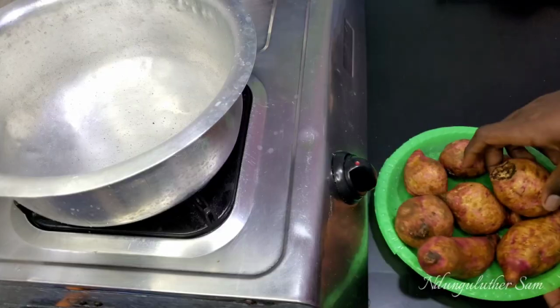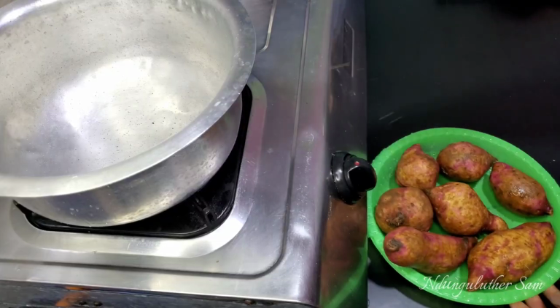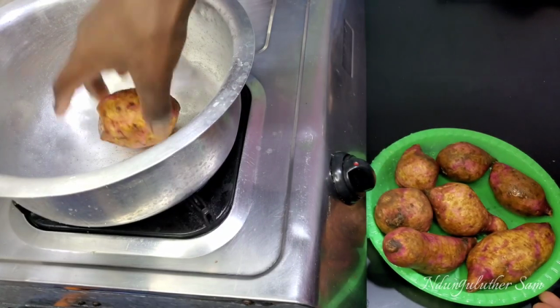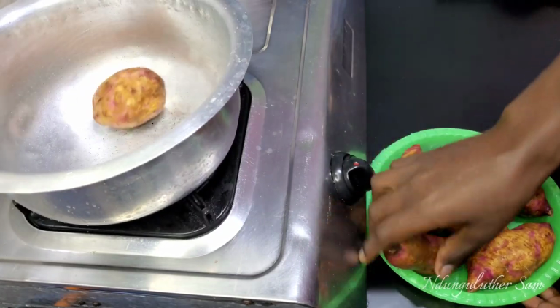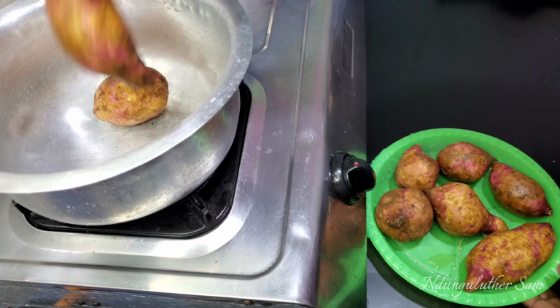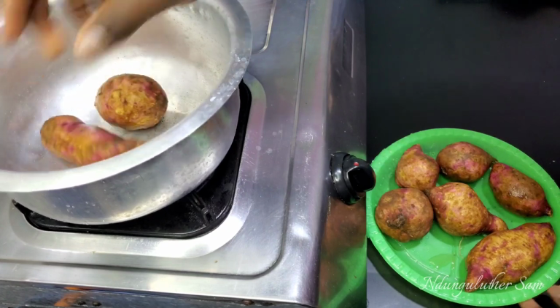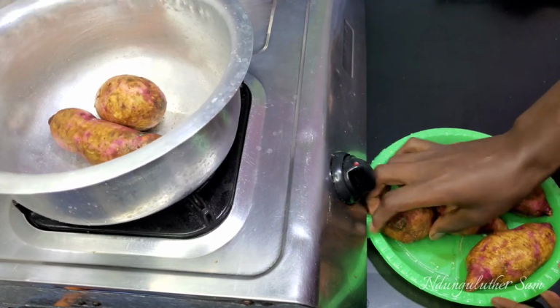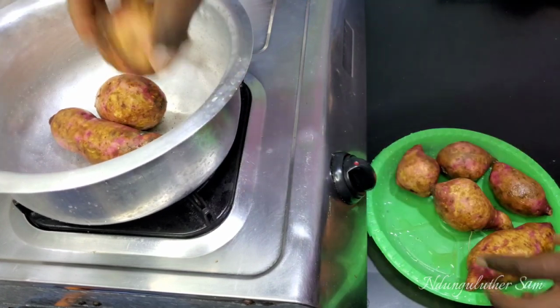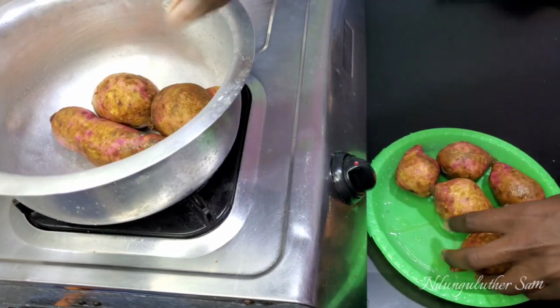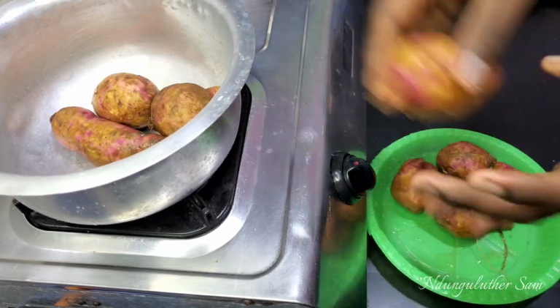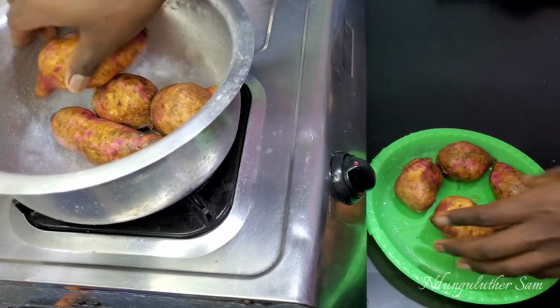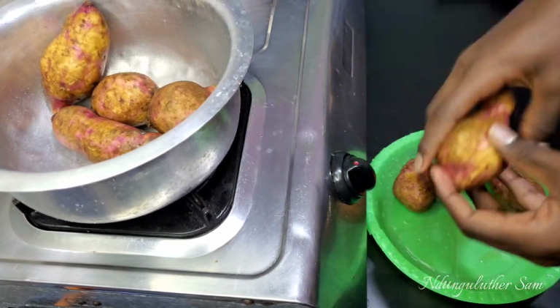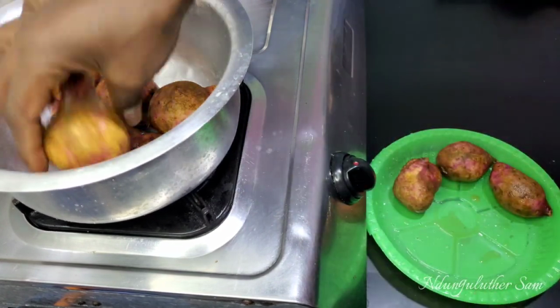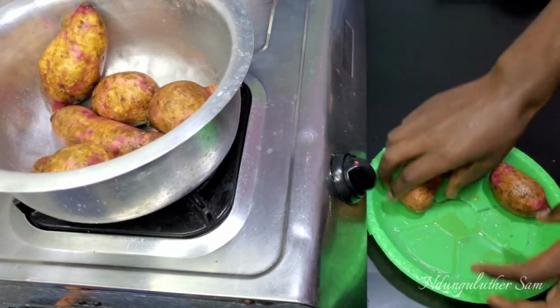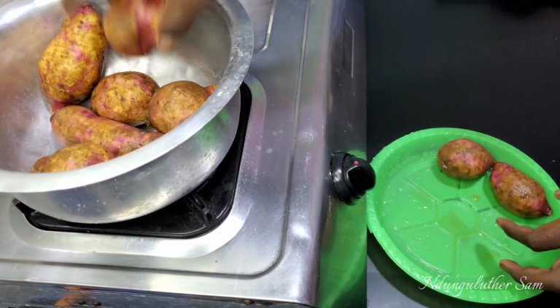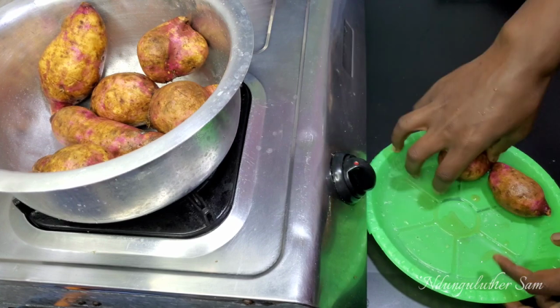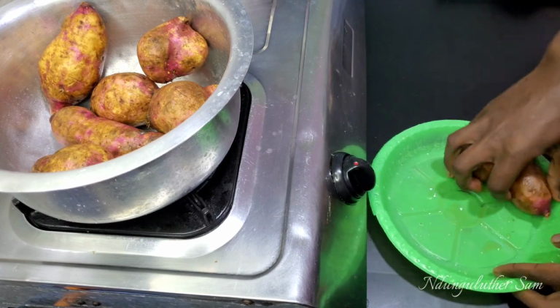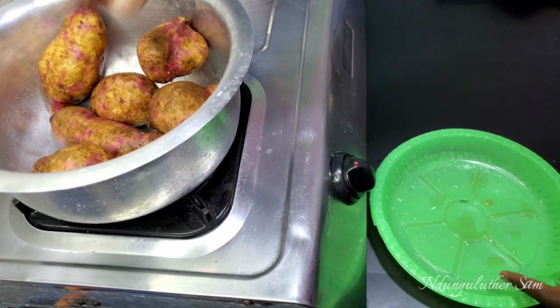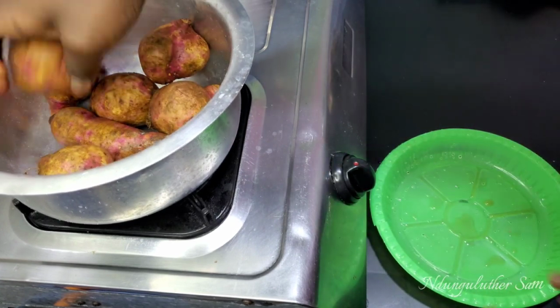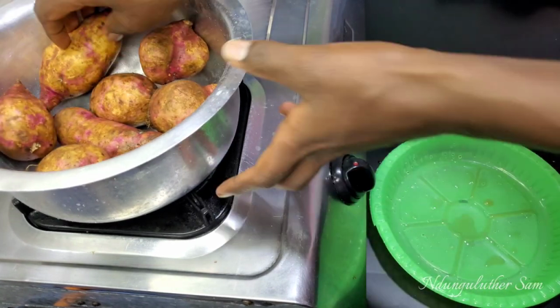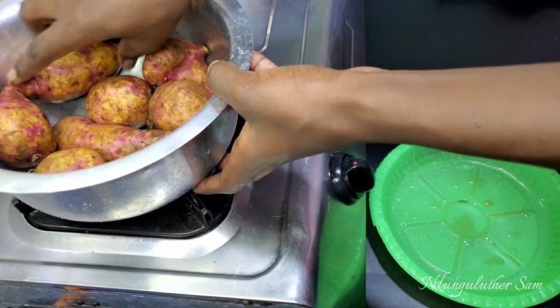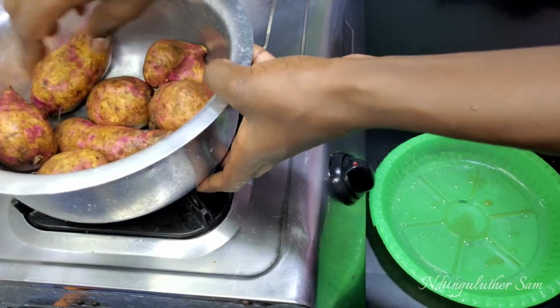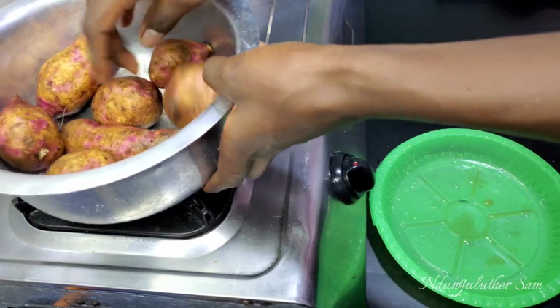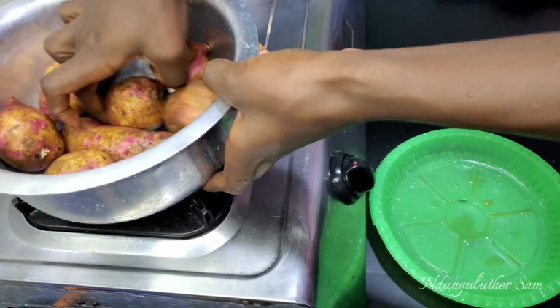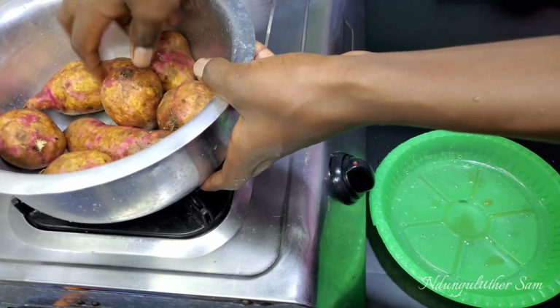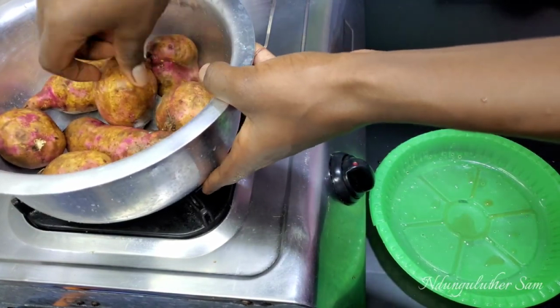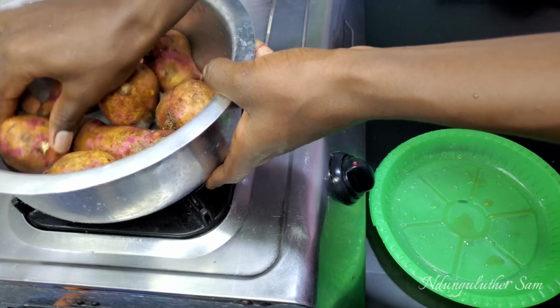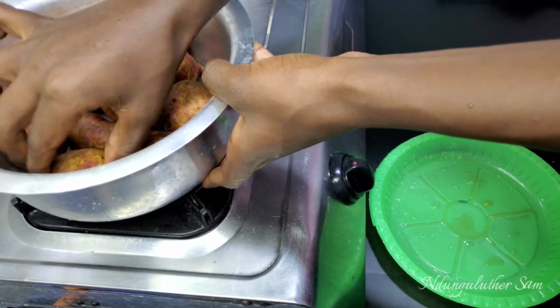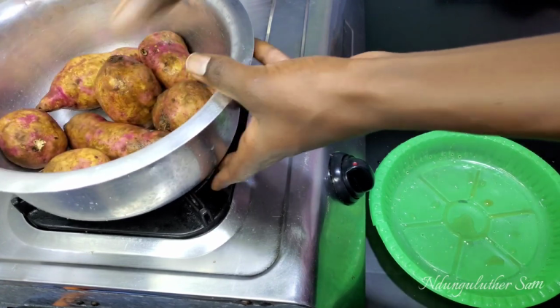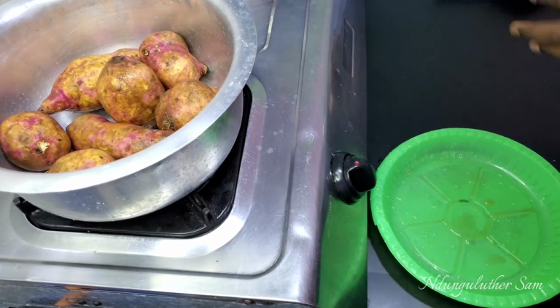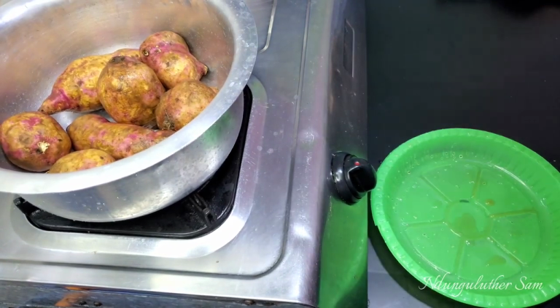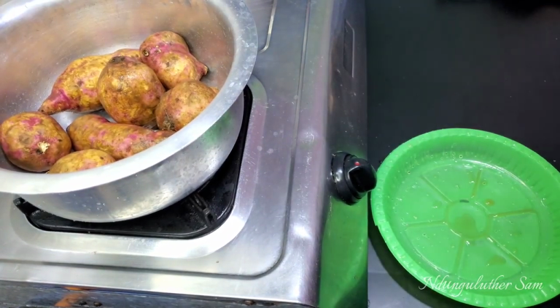Now that we have our clean squash, I'm just going to add them into my pot. You can go in with hot or cold water — either works just as well as the other. I just happen to have some hot water so that's what I'm going to be adding.